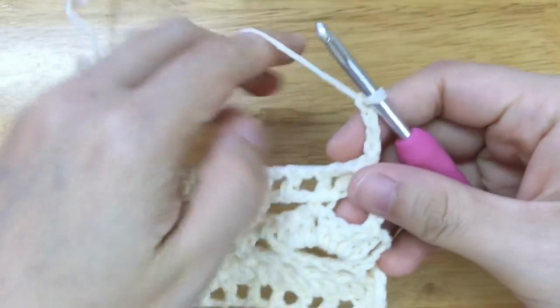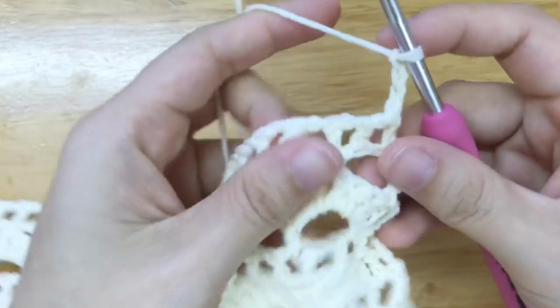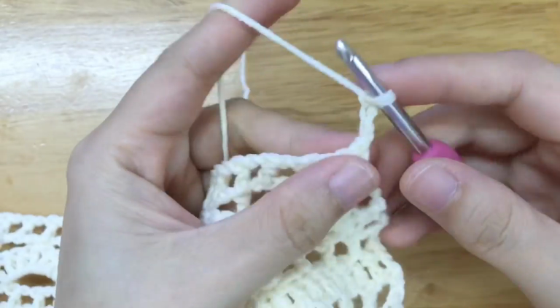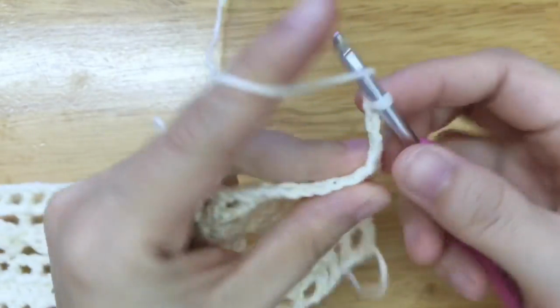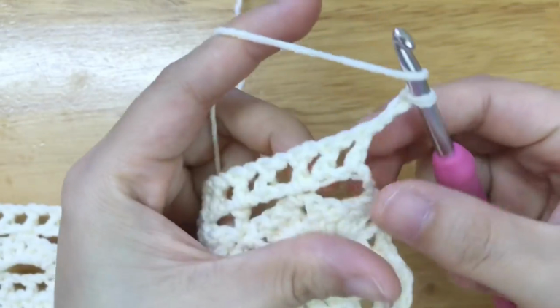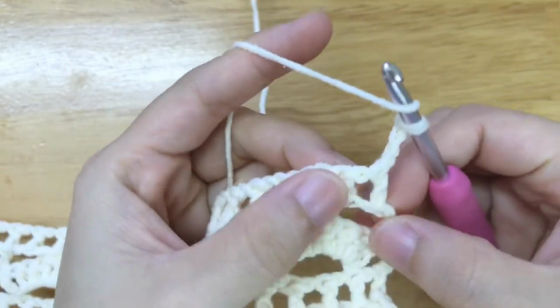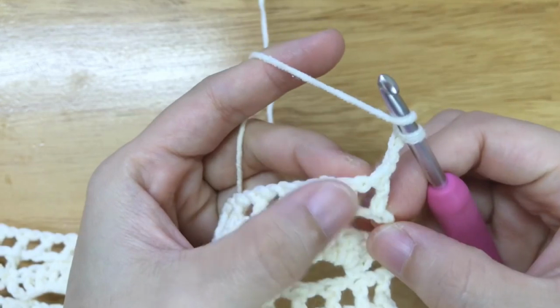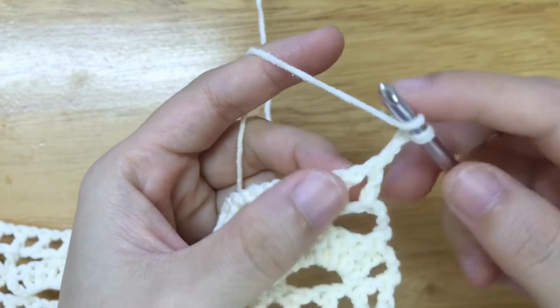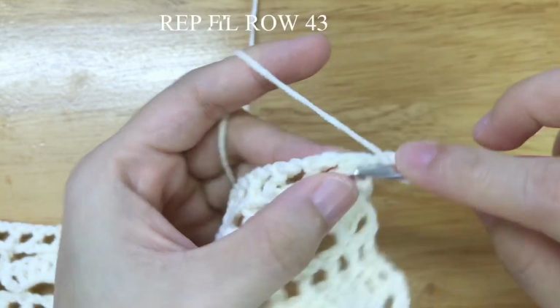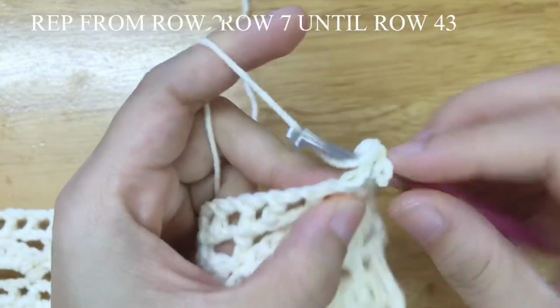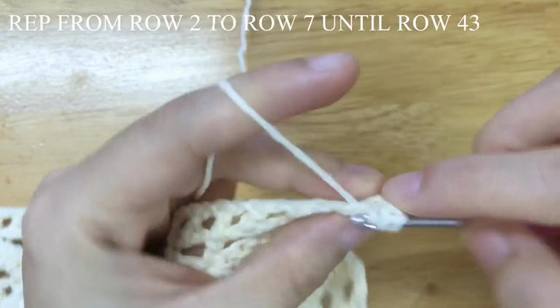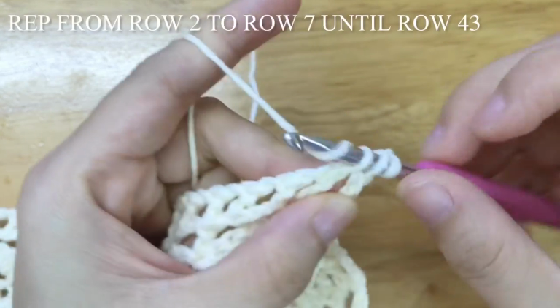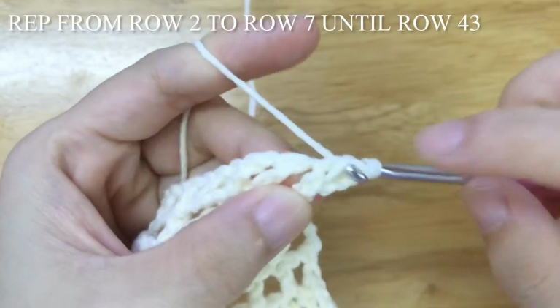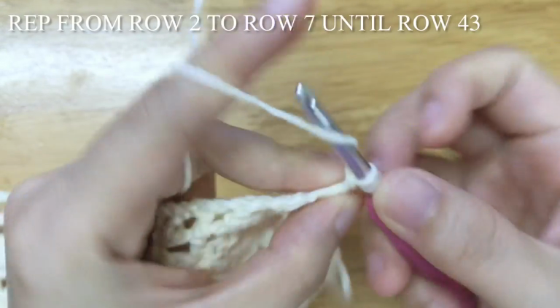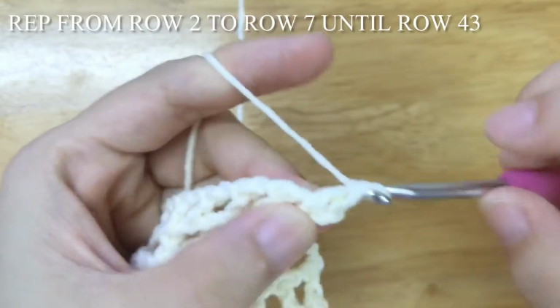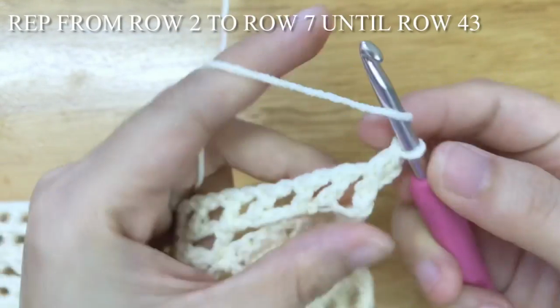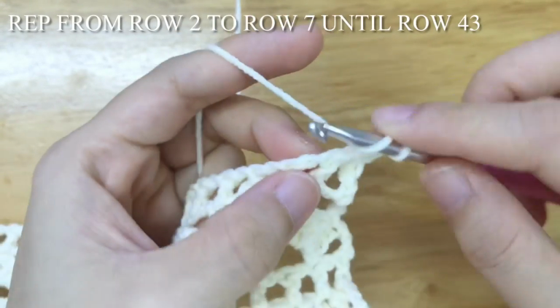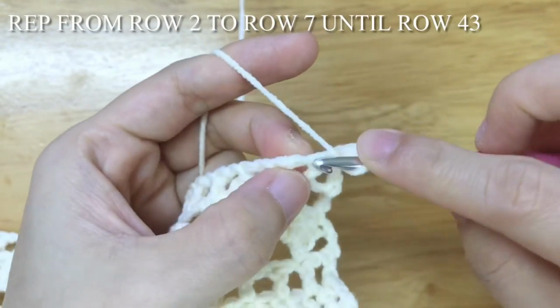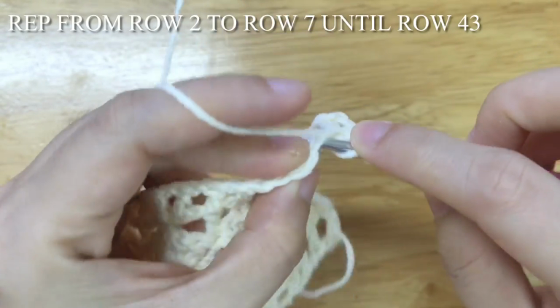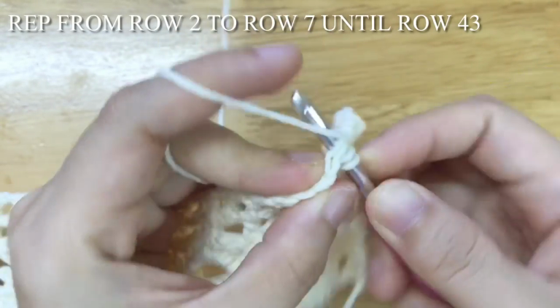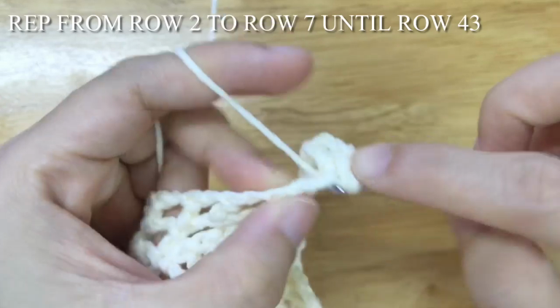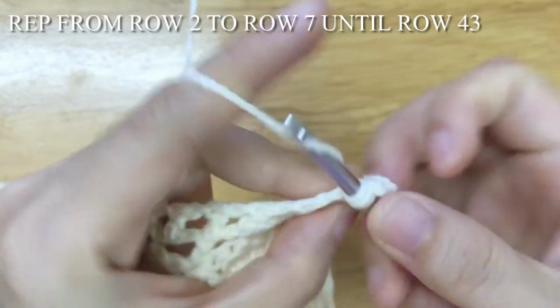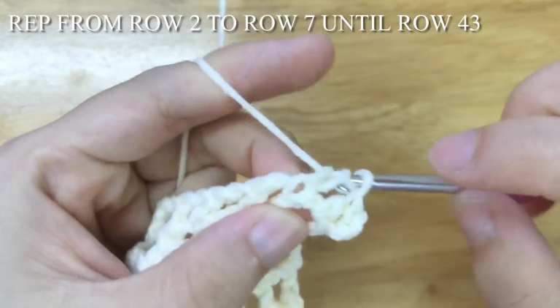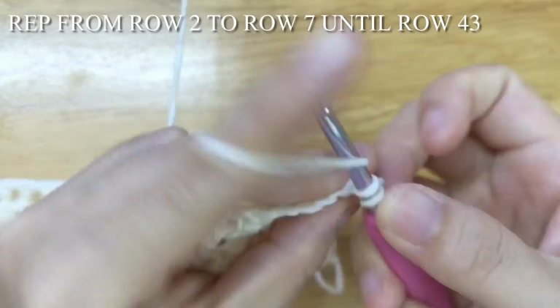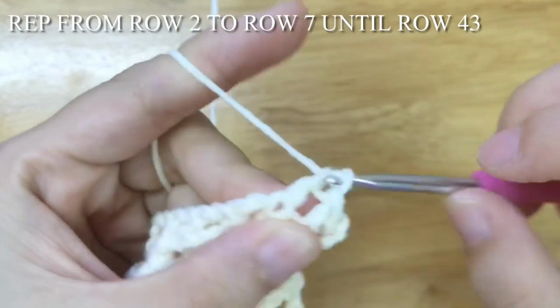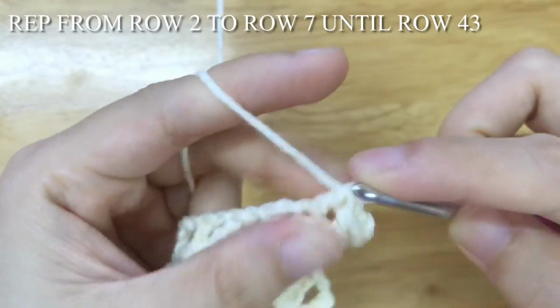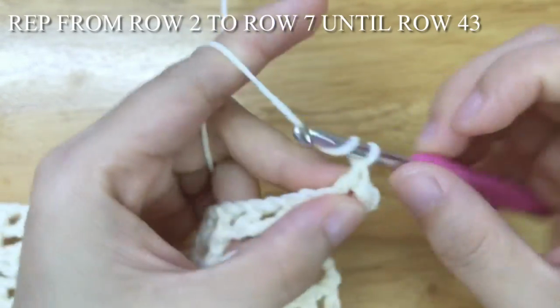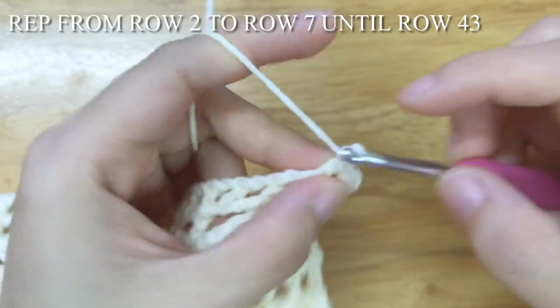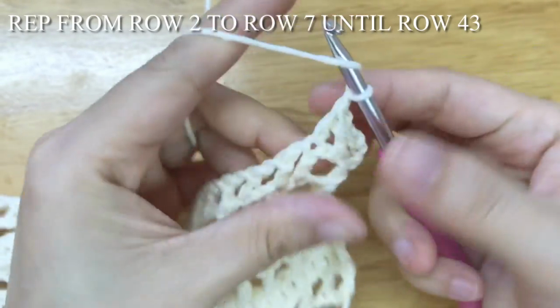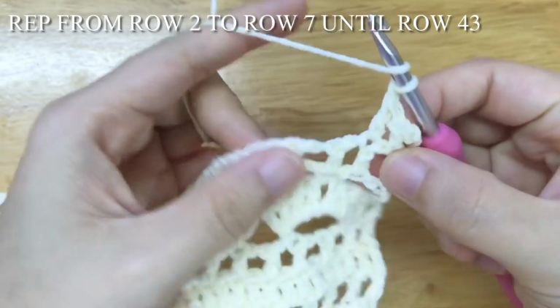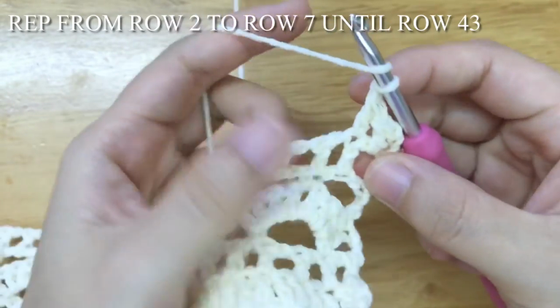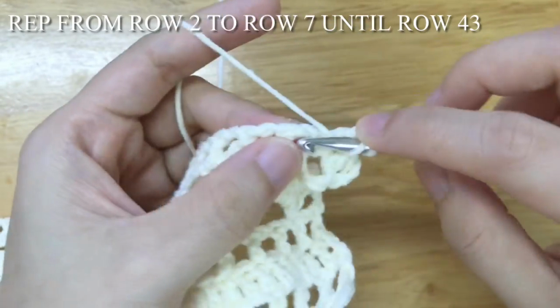Repeat from row 2 to row 7 until row 43. We should have 9 stitches plus 24 pattern repeats in total.